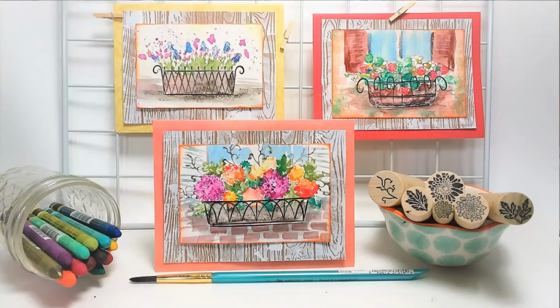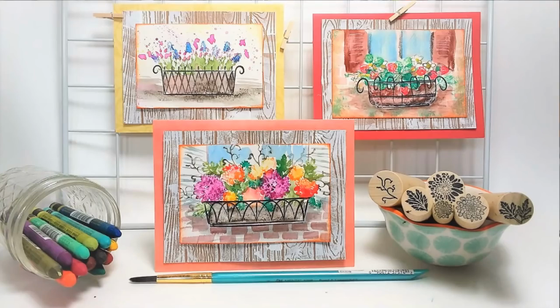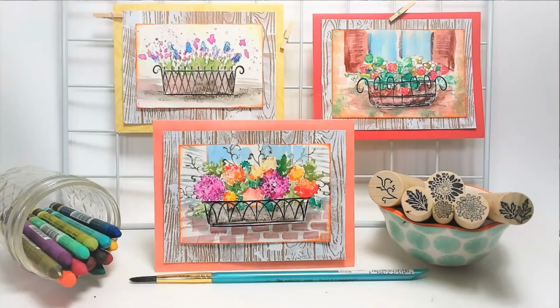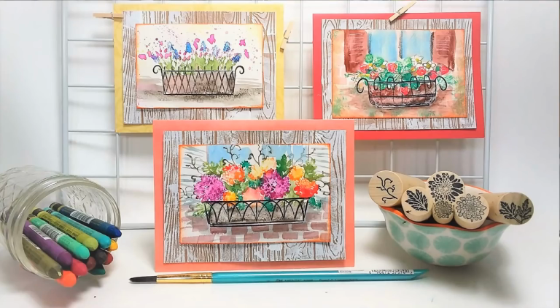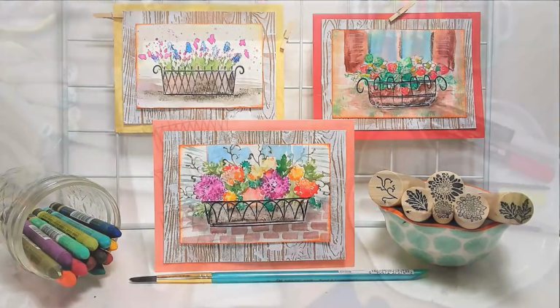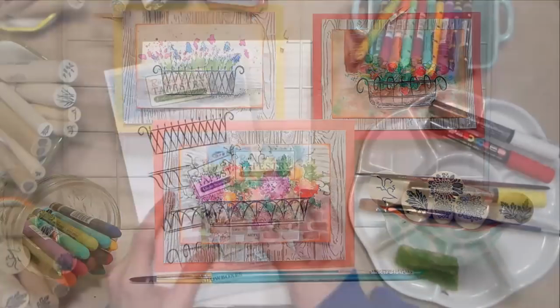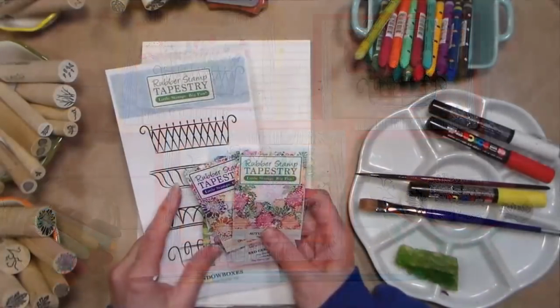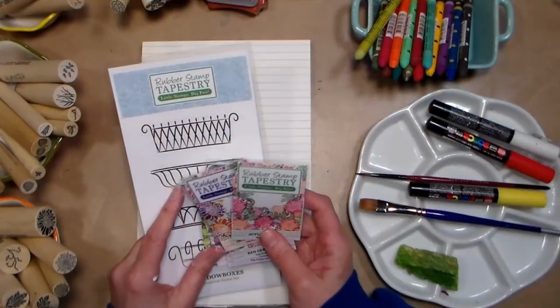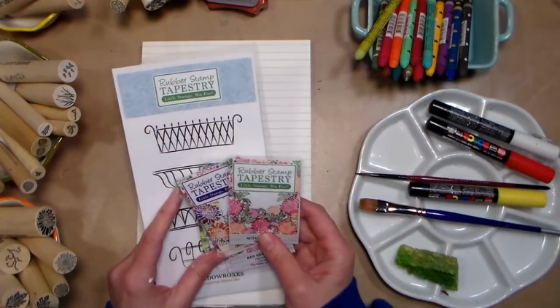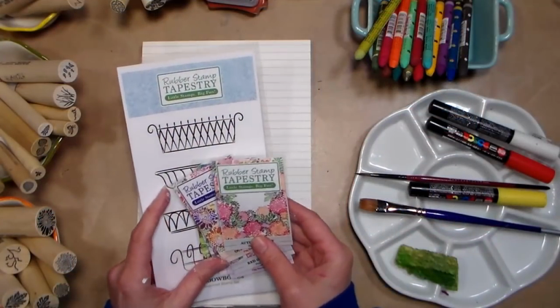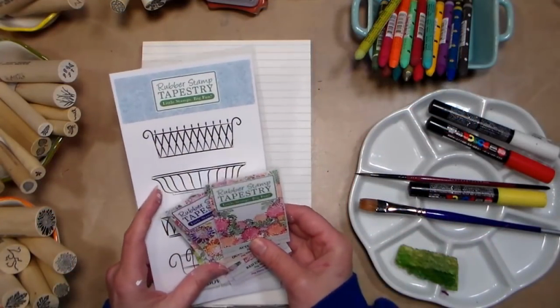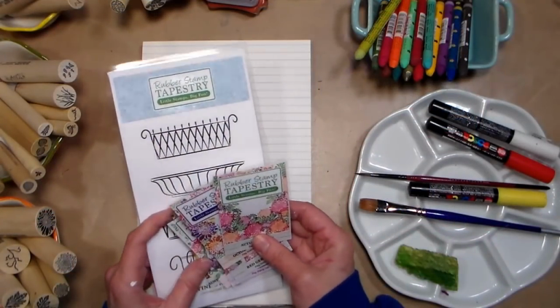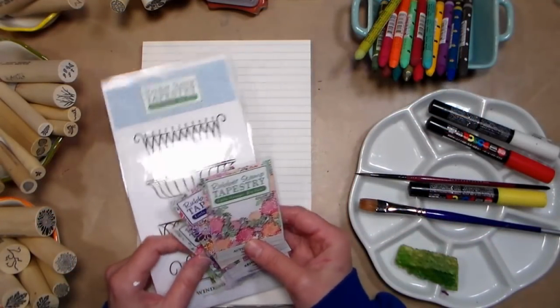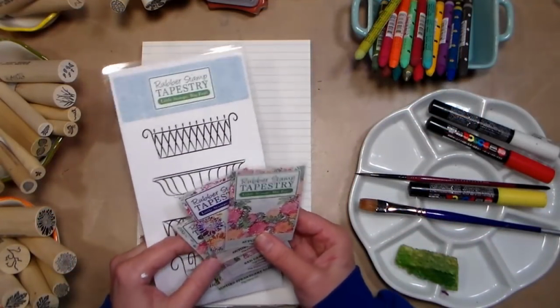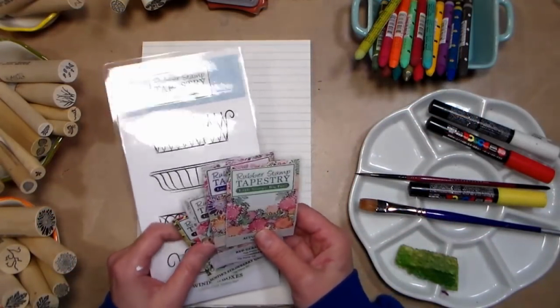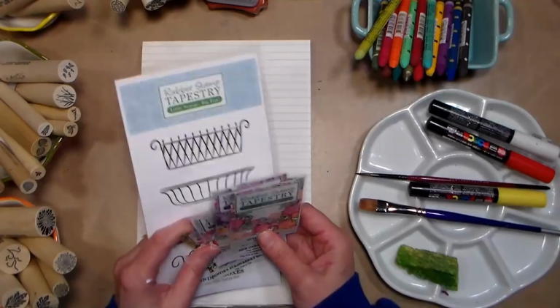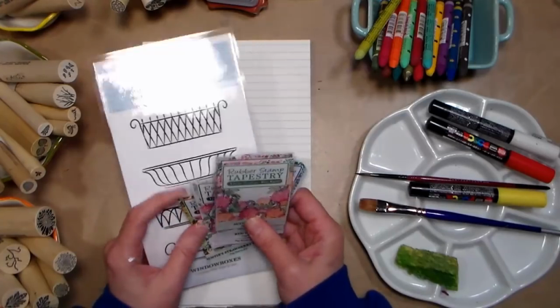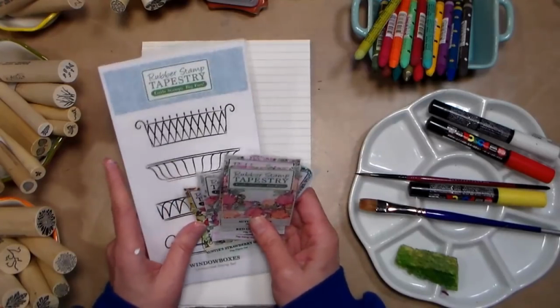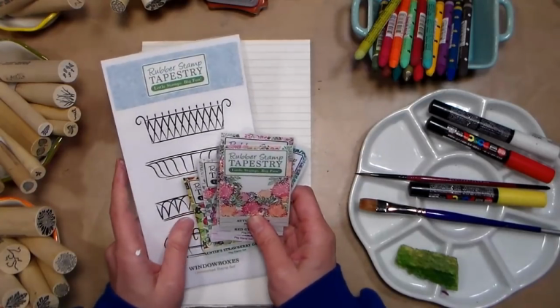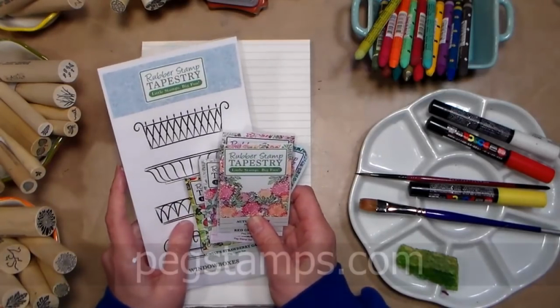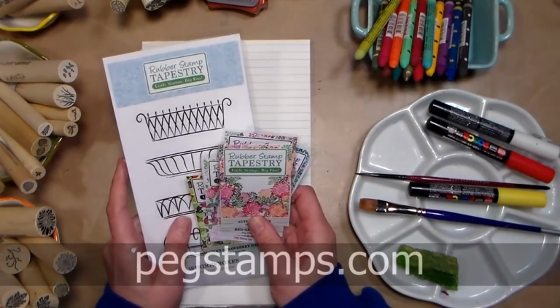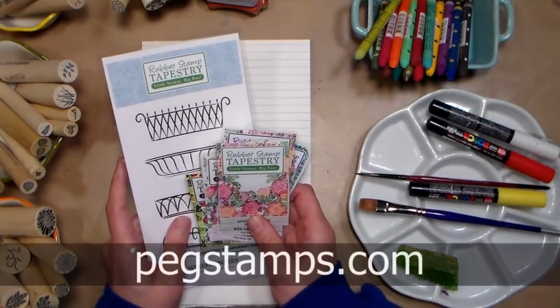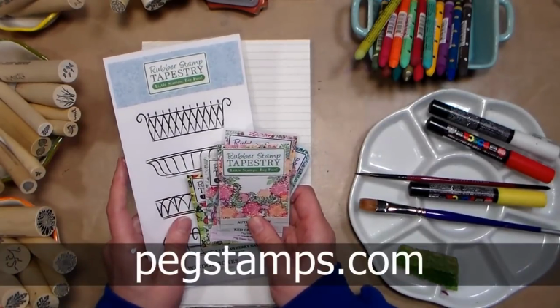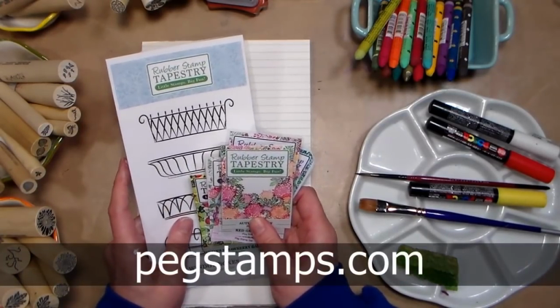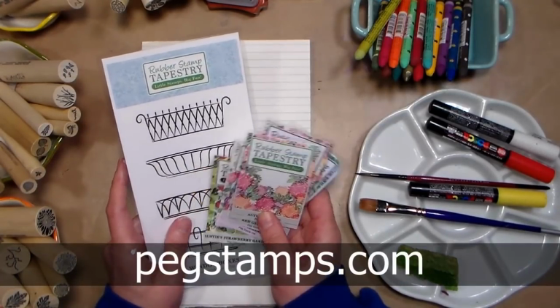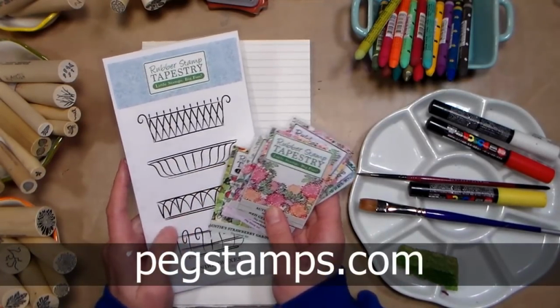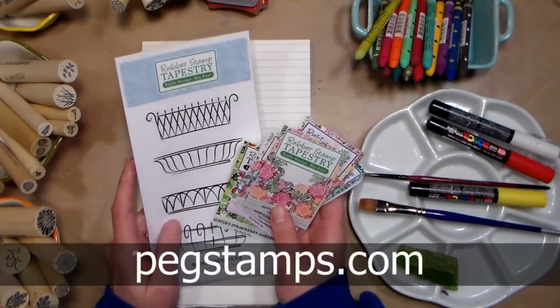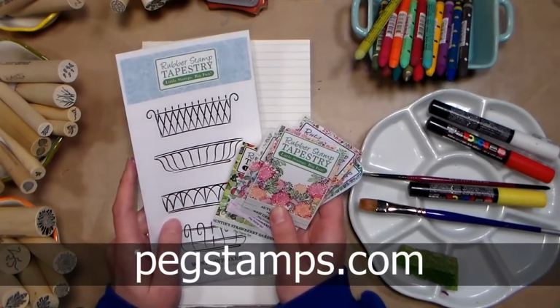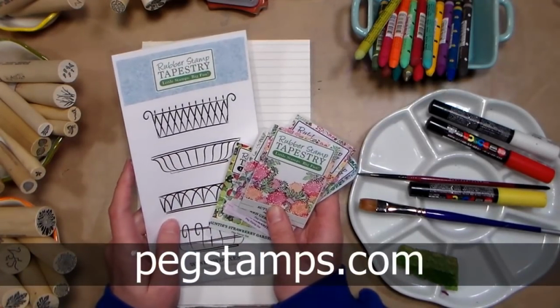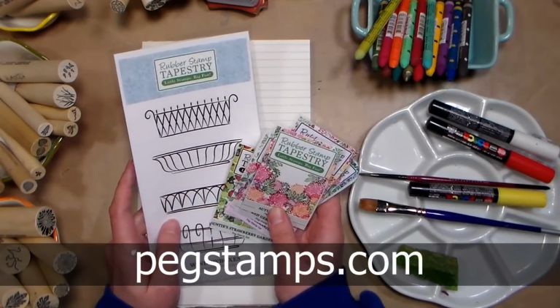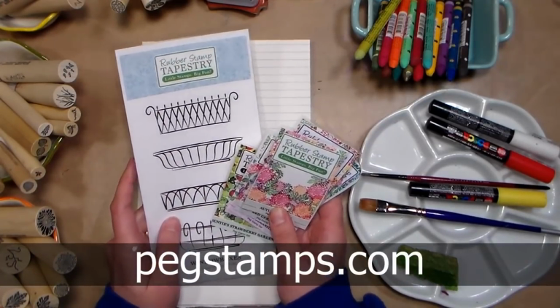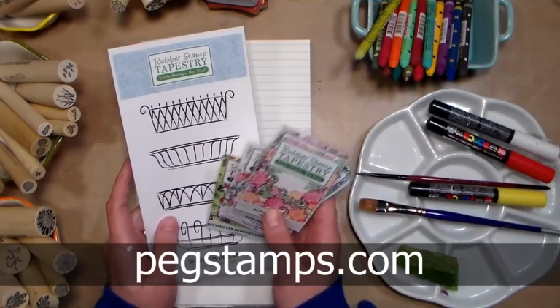Hi there, Lindsay here, The Frugal Crafter. Today we're gonna use some art supplies to make some fun cards, and we're gonna use stamps from our sponsor, Rubber Stamp Tapestry. You can find them online at pegstamps.com.